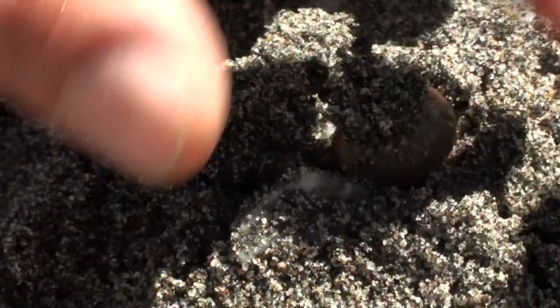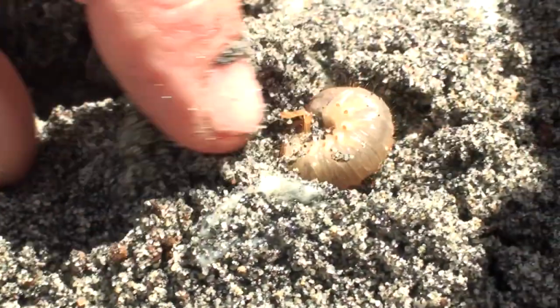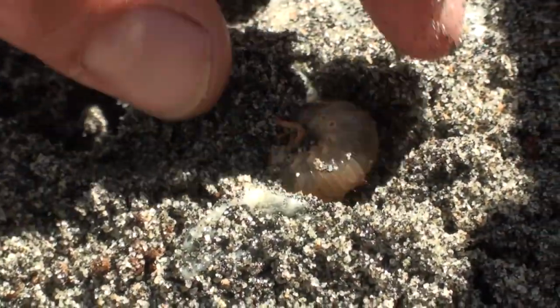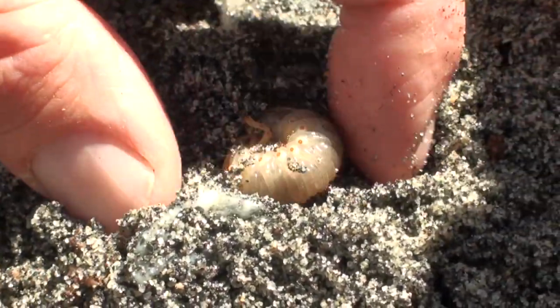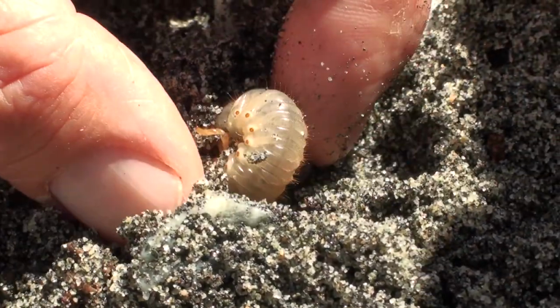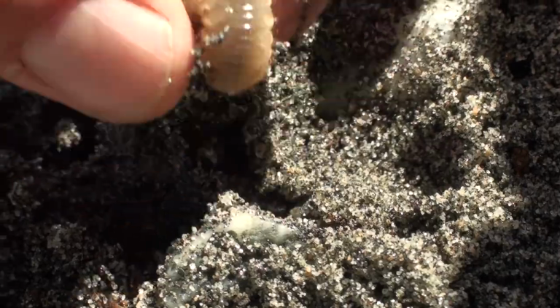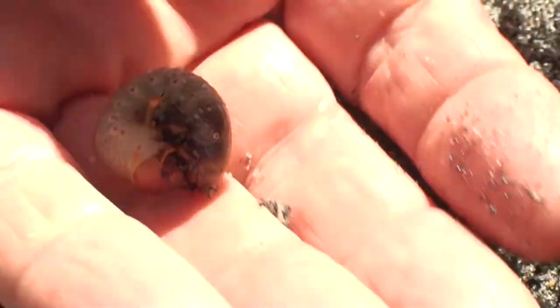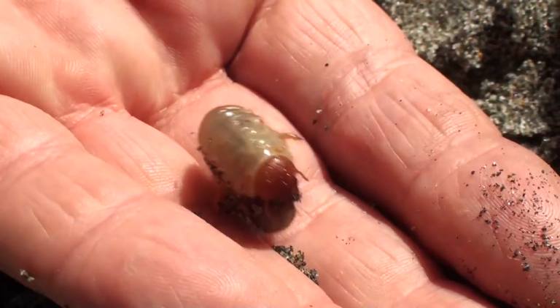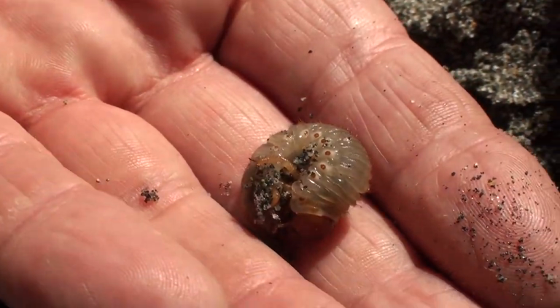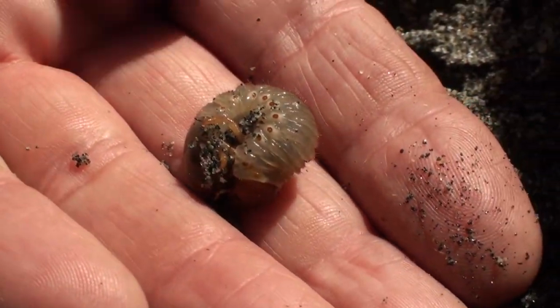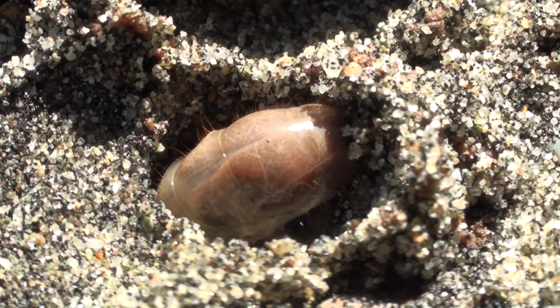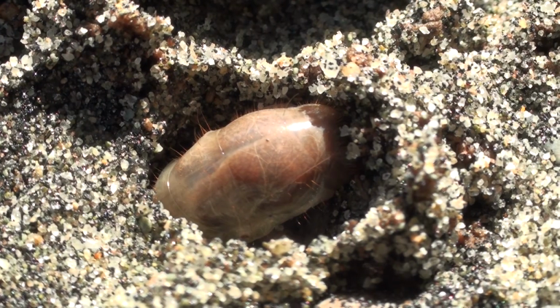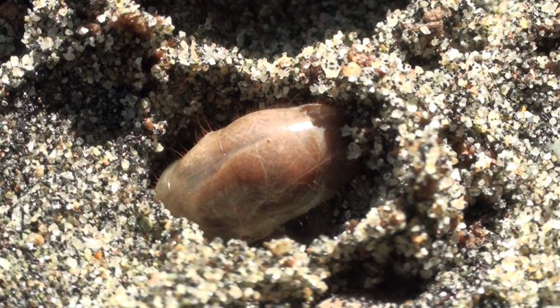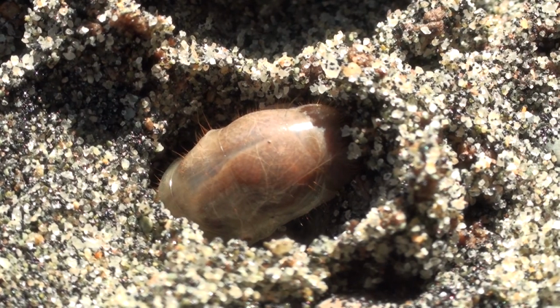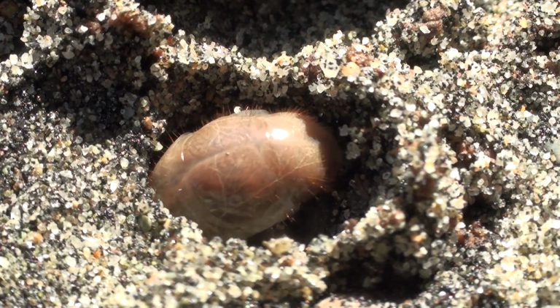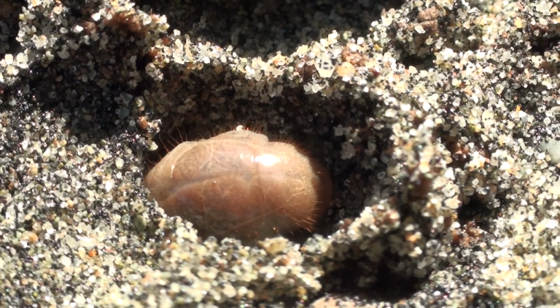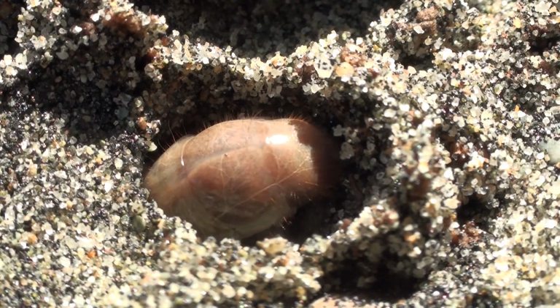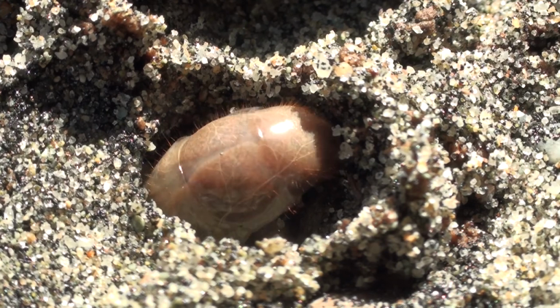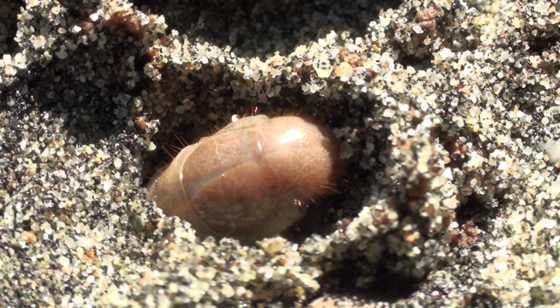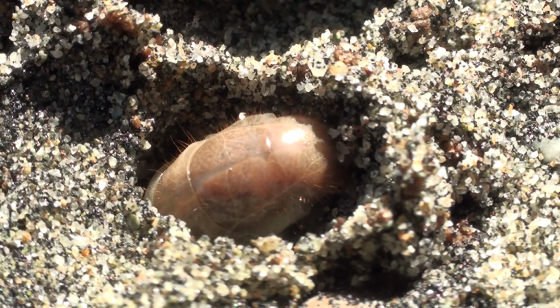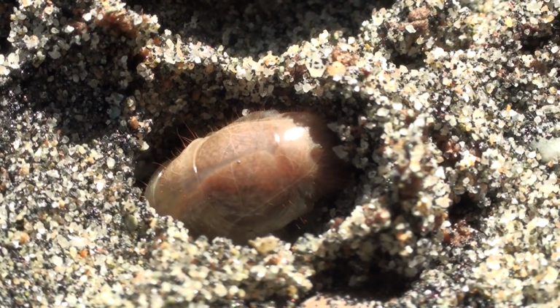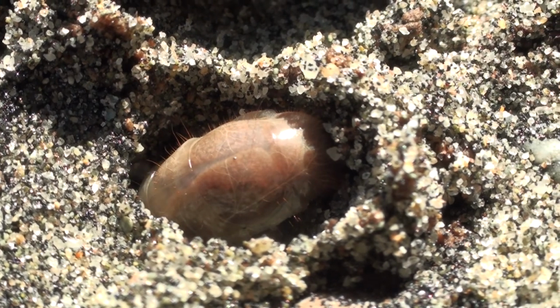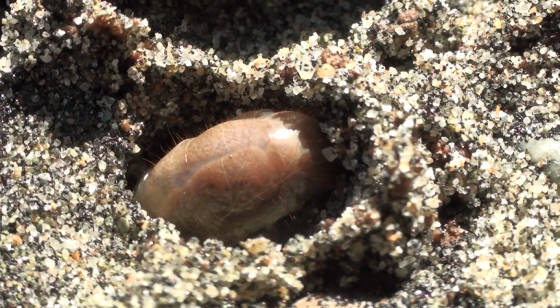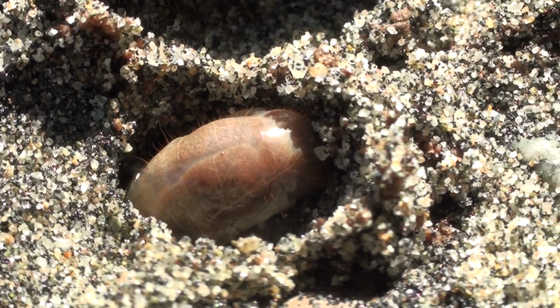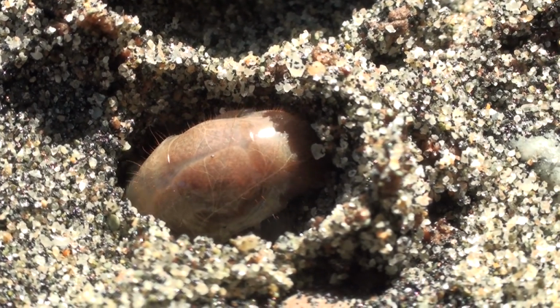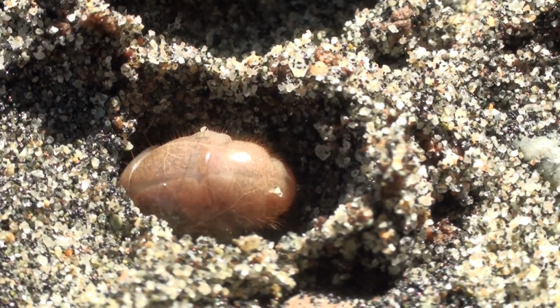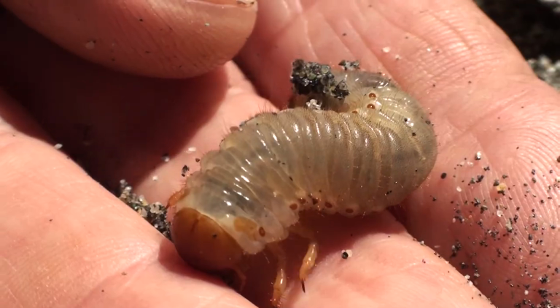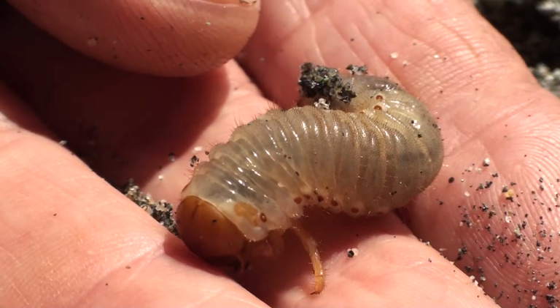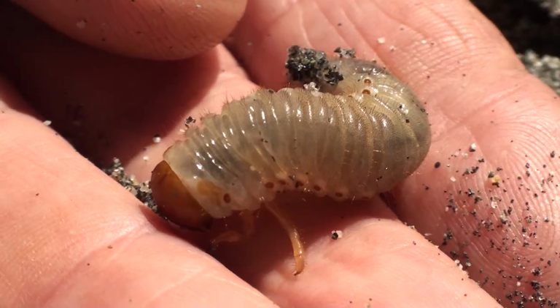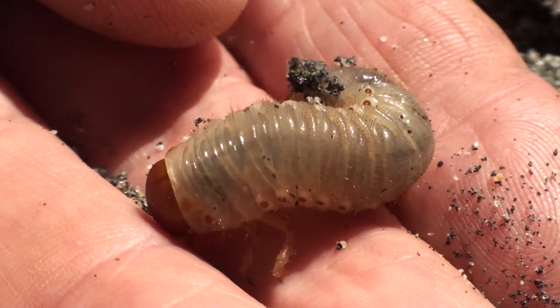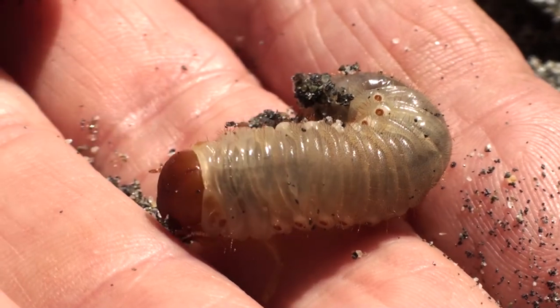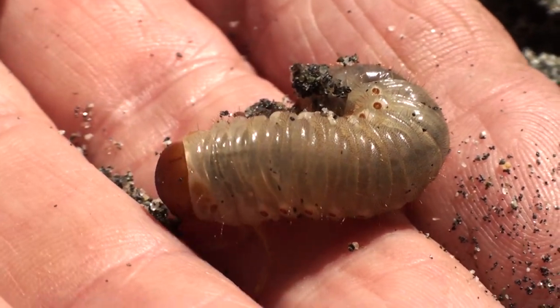Under big logs of wood live huge chaffer beetle grubs. They help with the recycling of all that driftwood there. It can take them a few years to develop into big chaffer beetles.